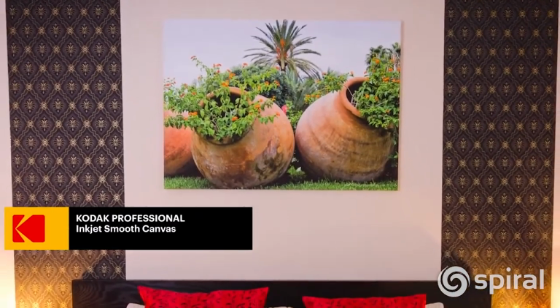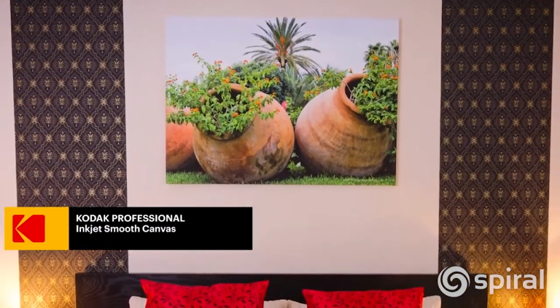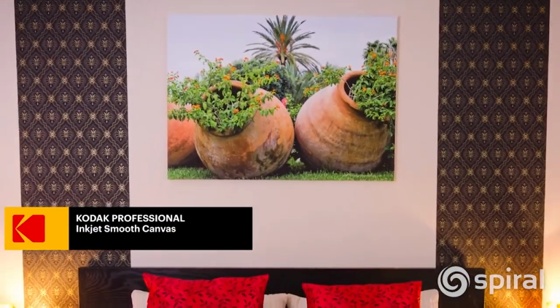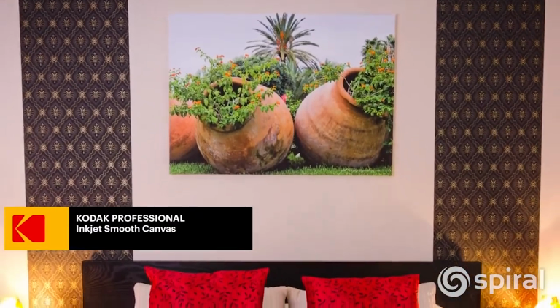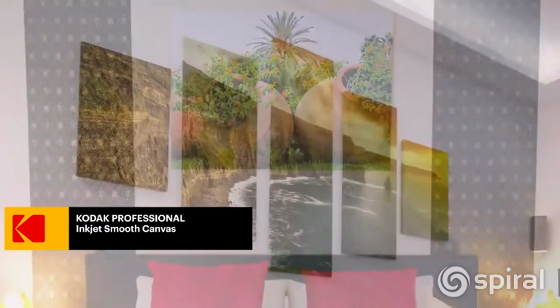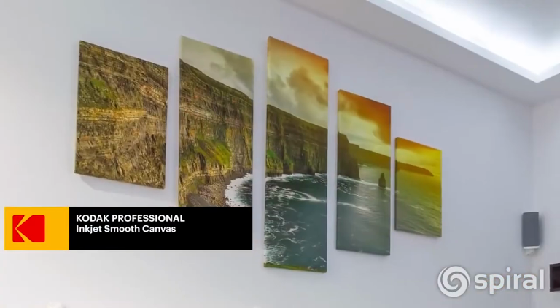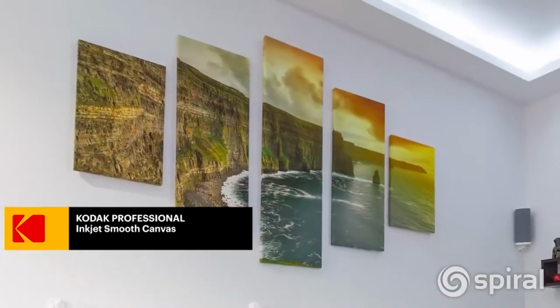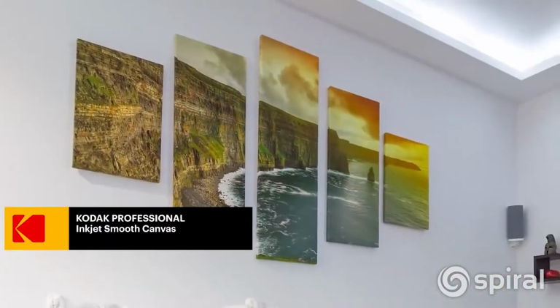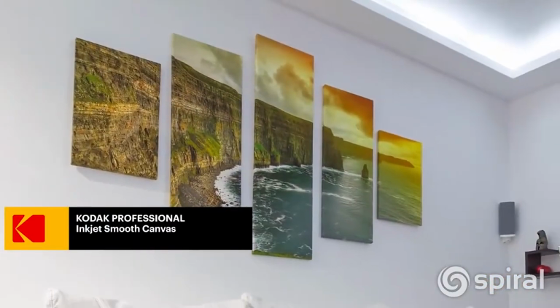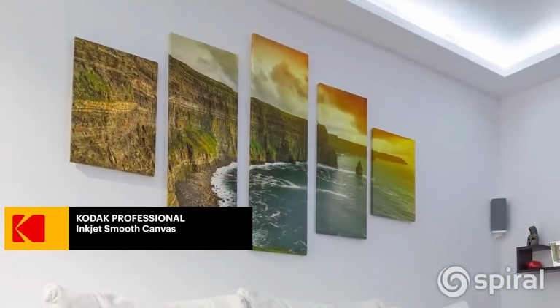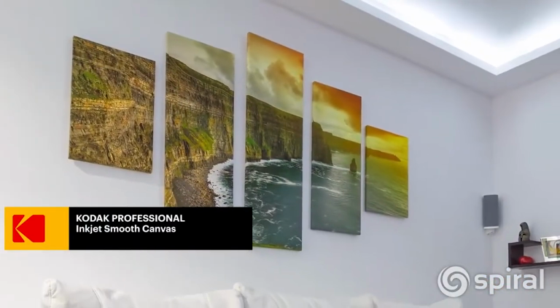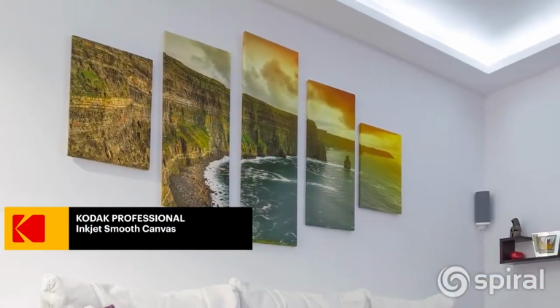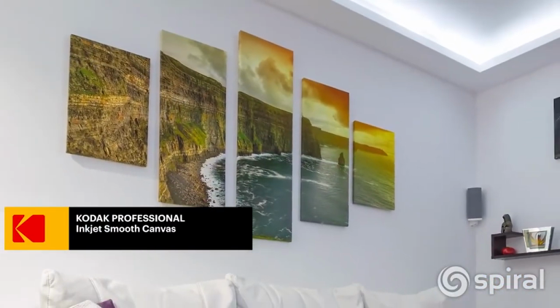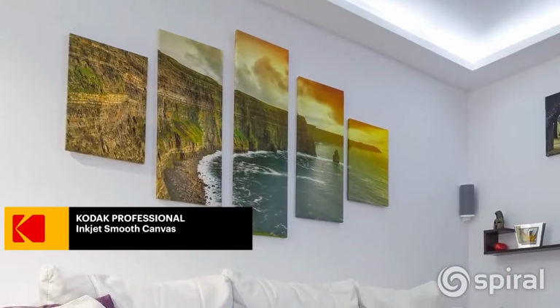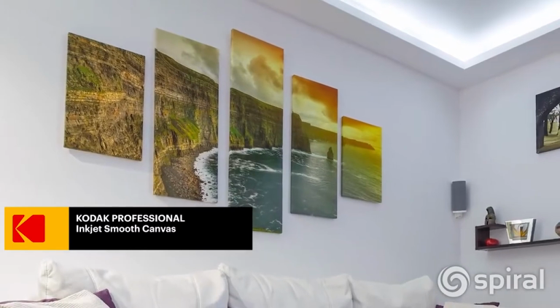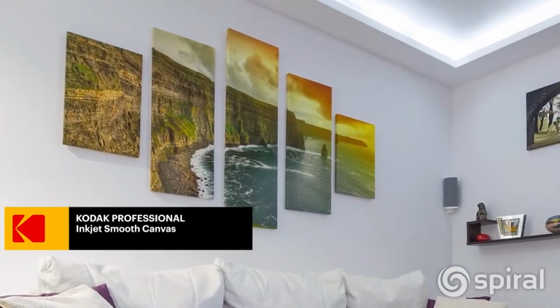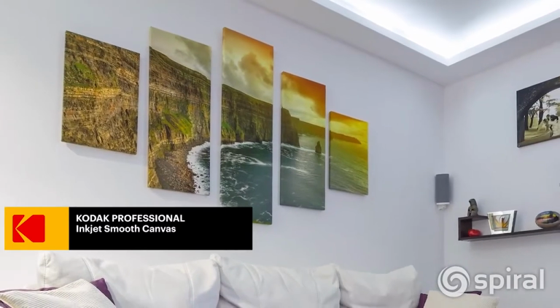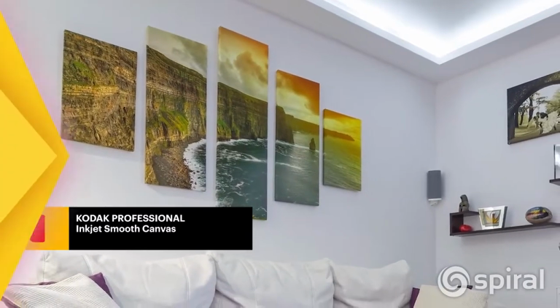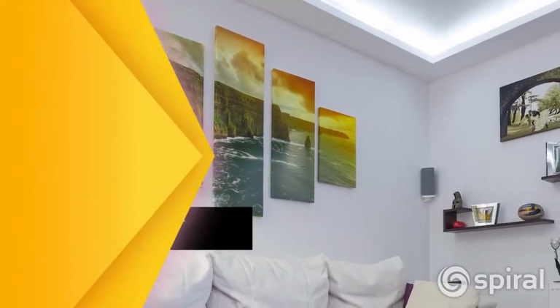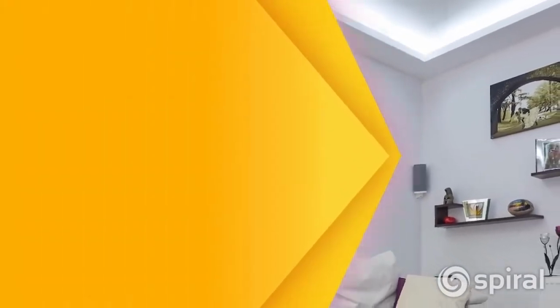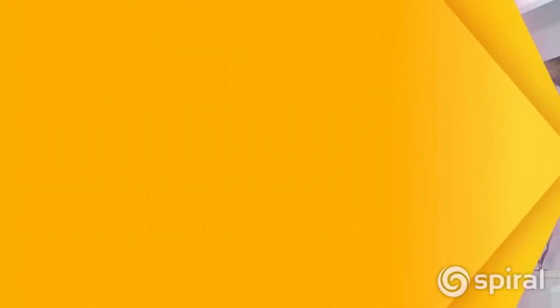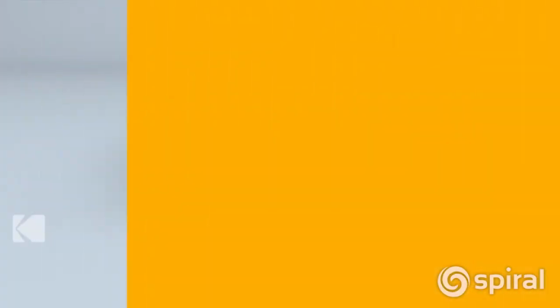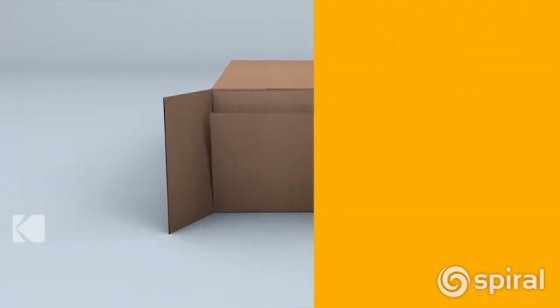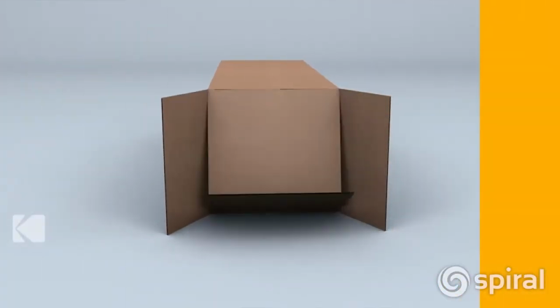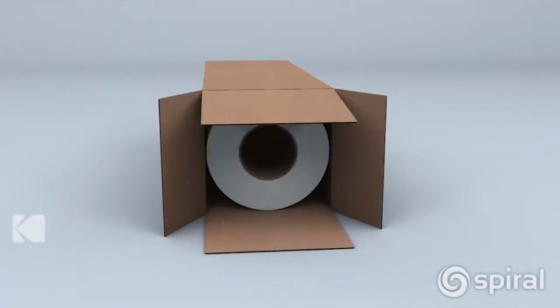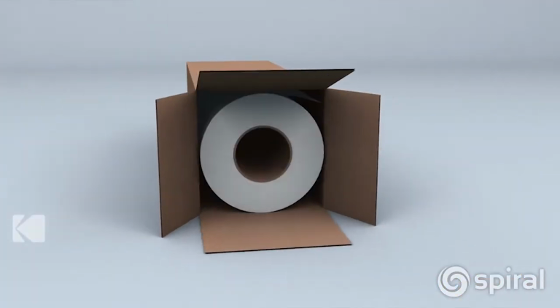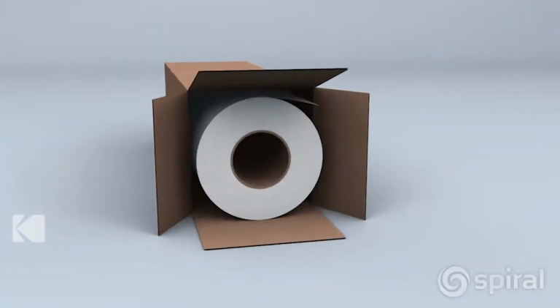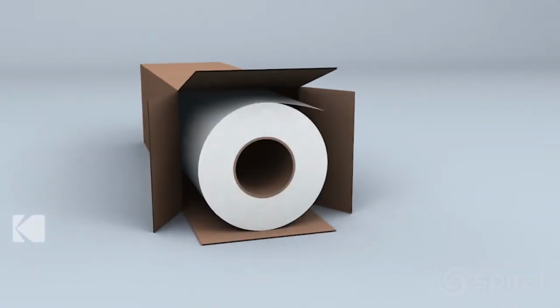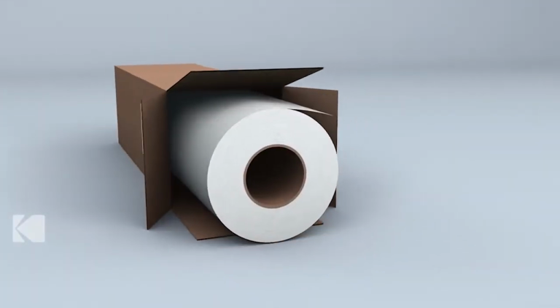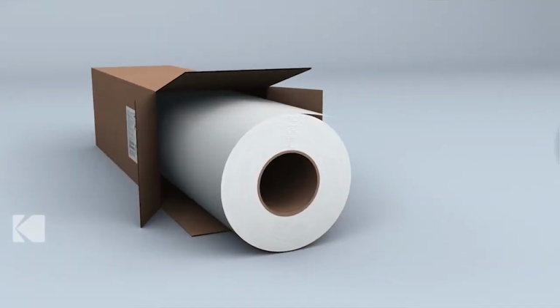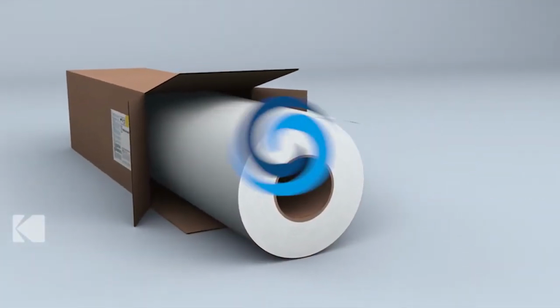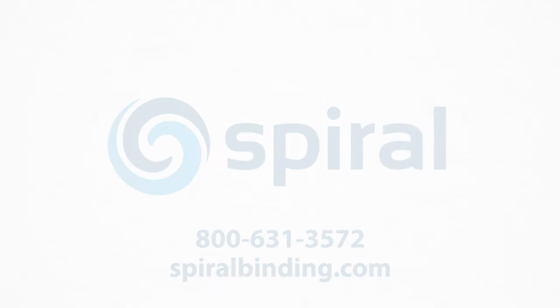has a smooth poly cotton blend and is sturdy enough to not crack when stretched. Create prints that last with canvases from Kodak.